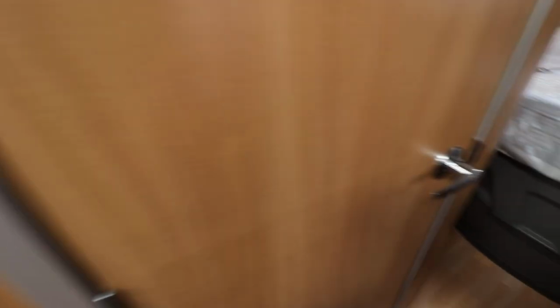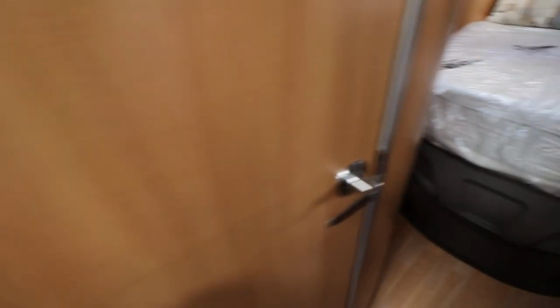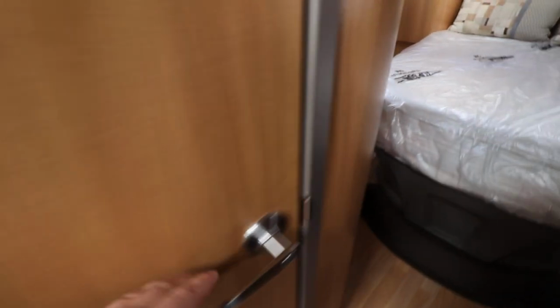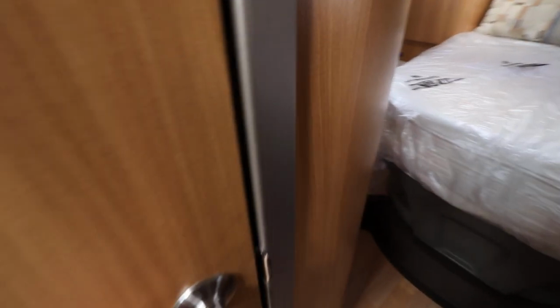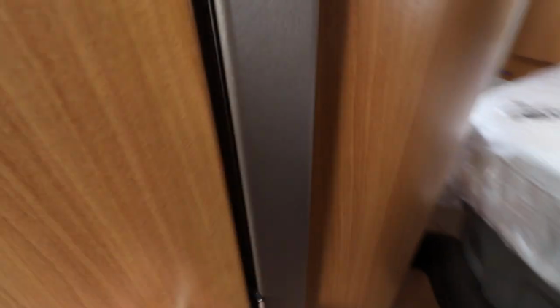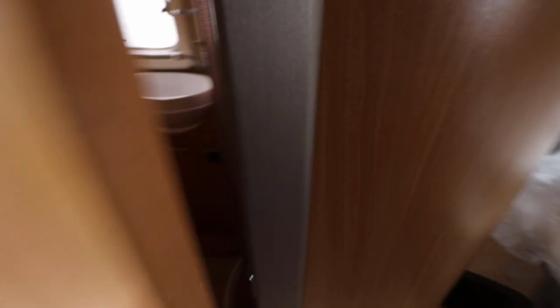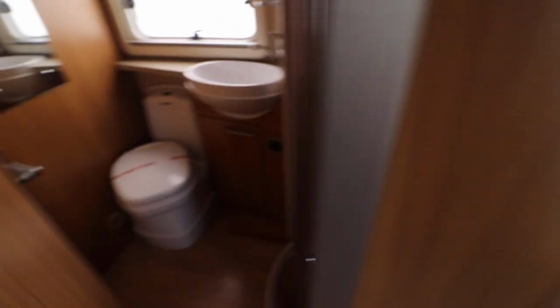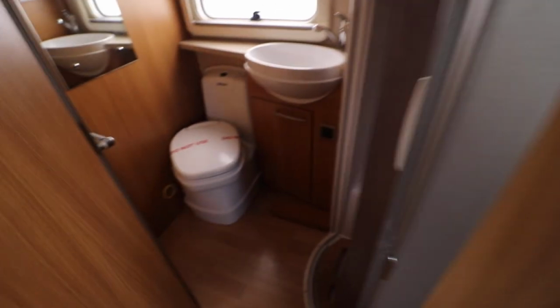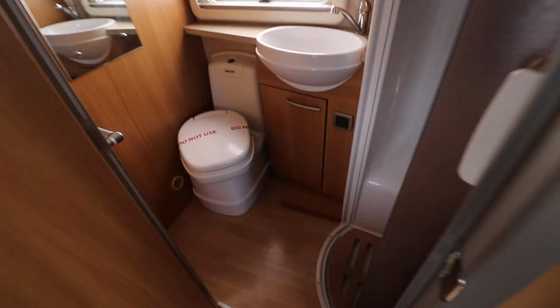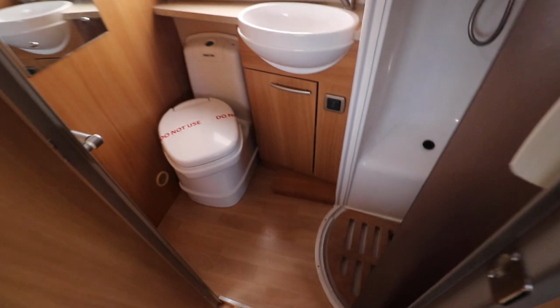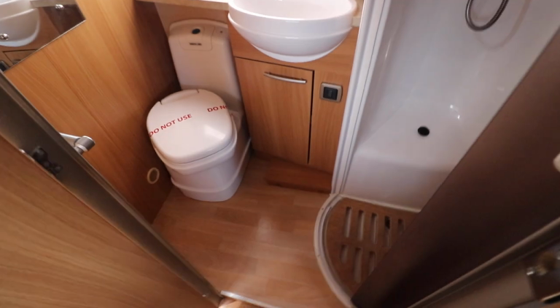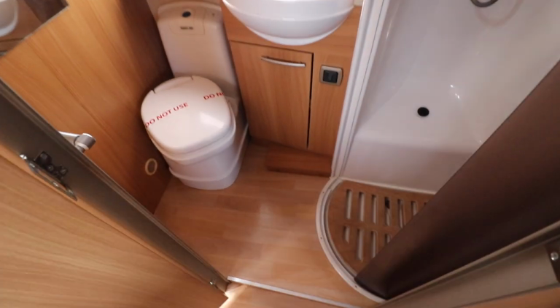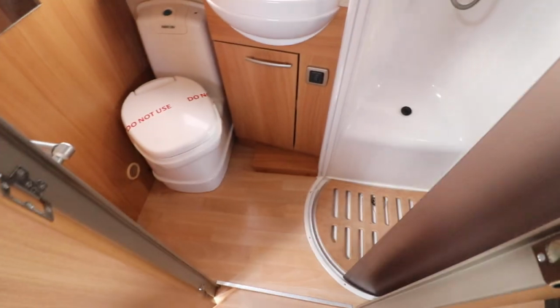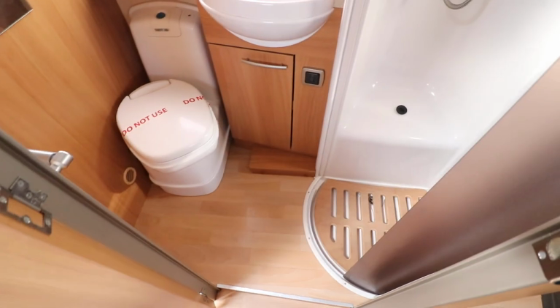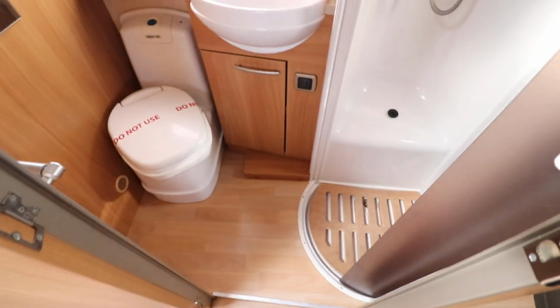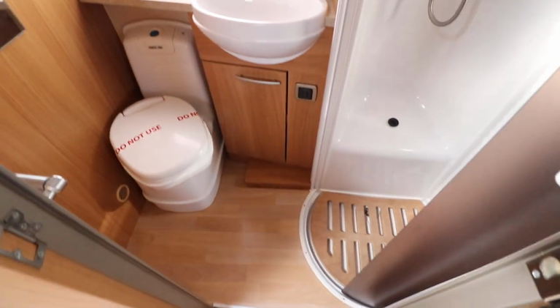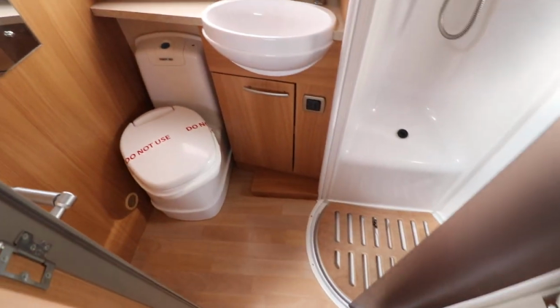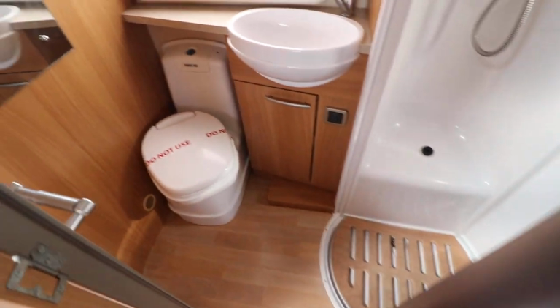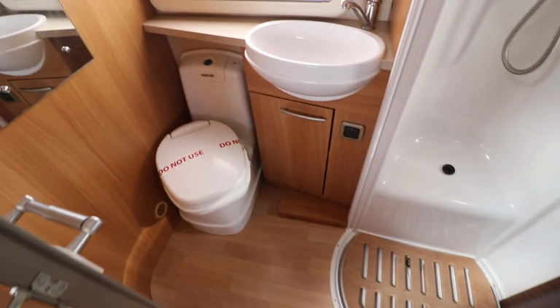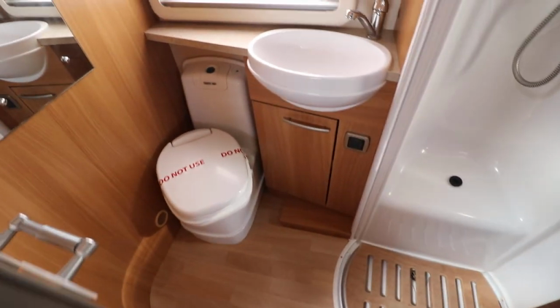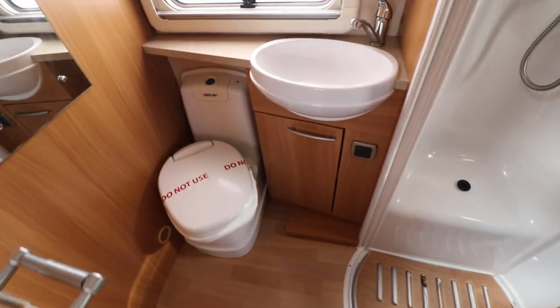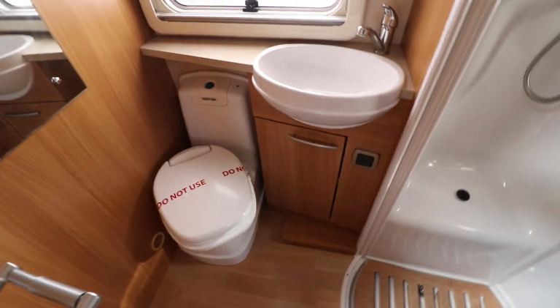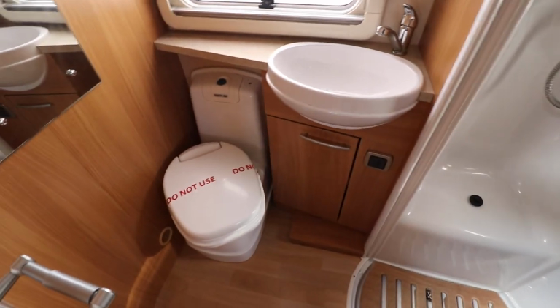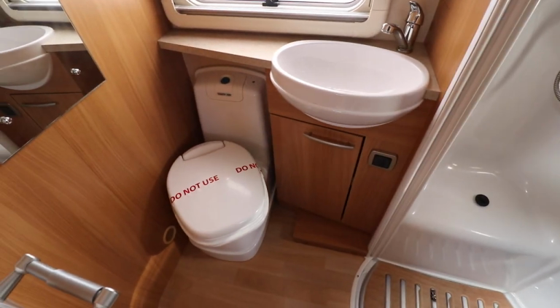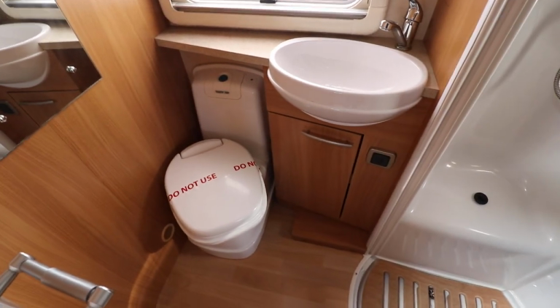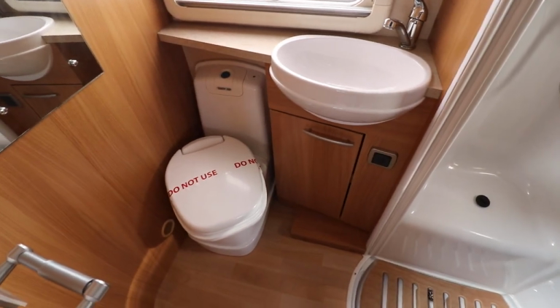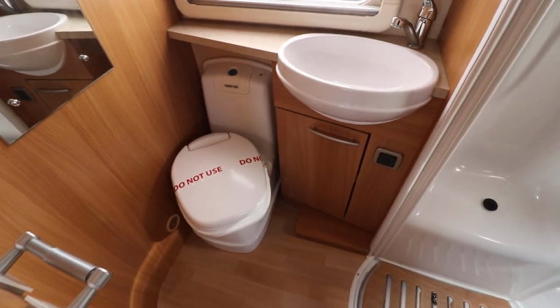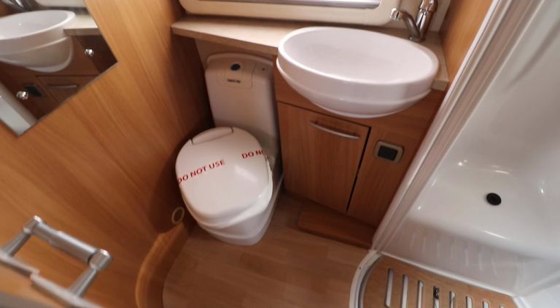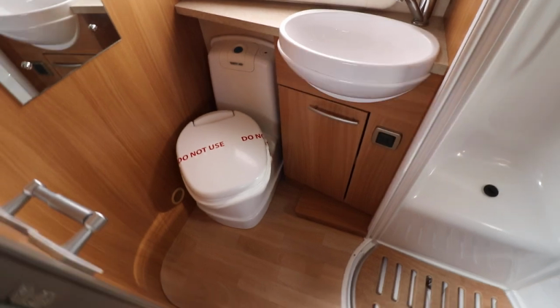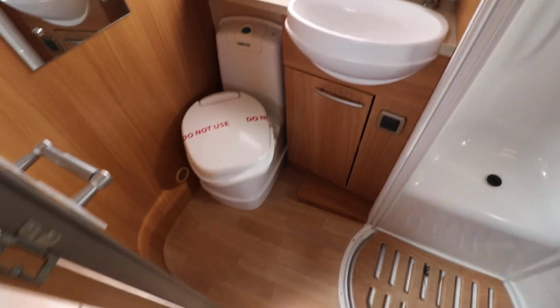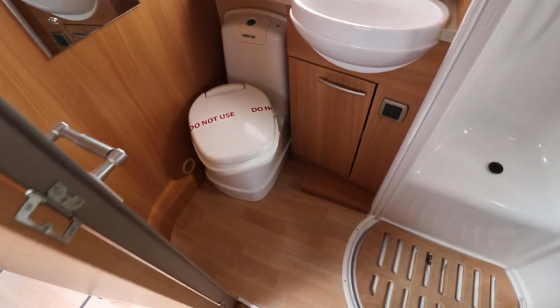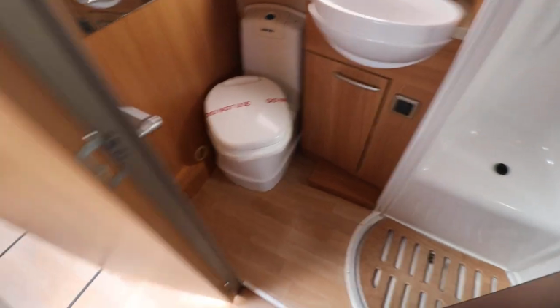Washroom — it's got a full separate shower. Then you have a wash basin and electric flush cassette toilet as well. It's a nice size.